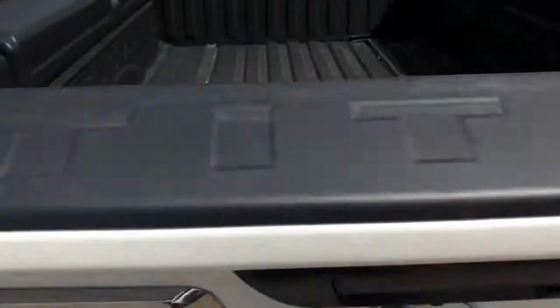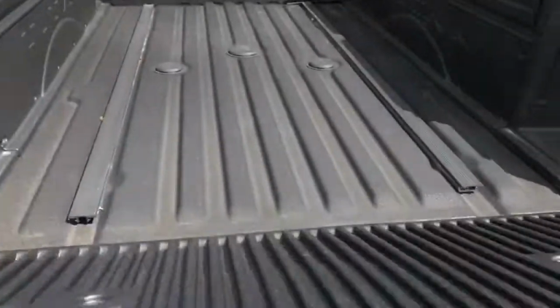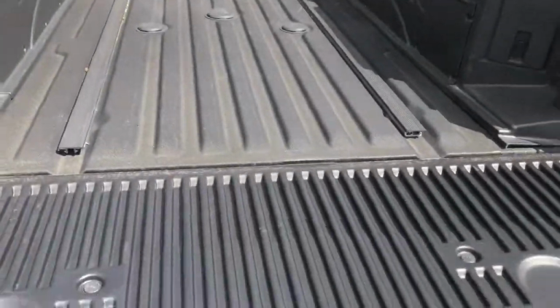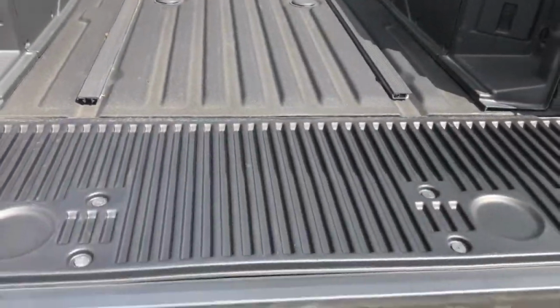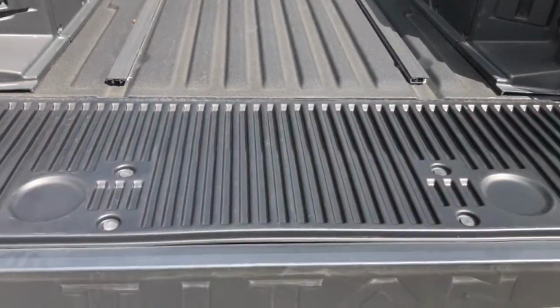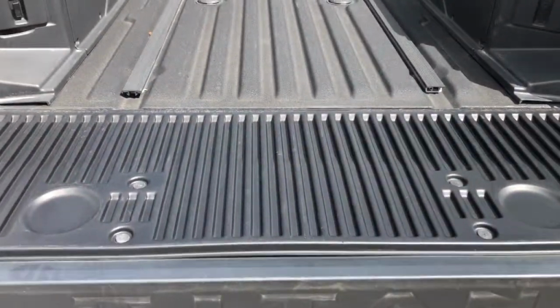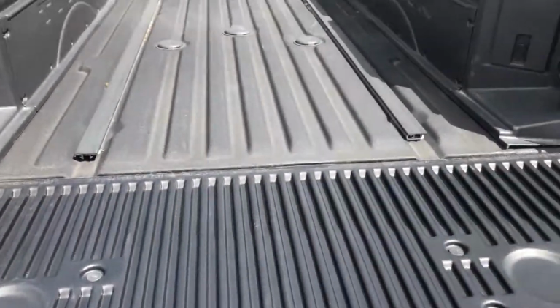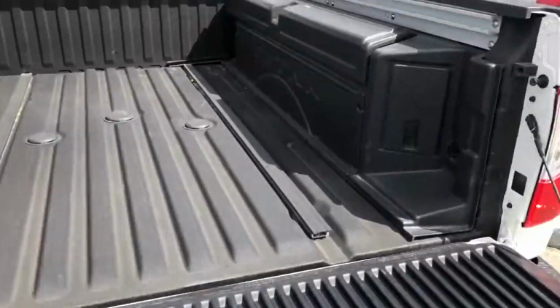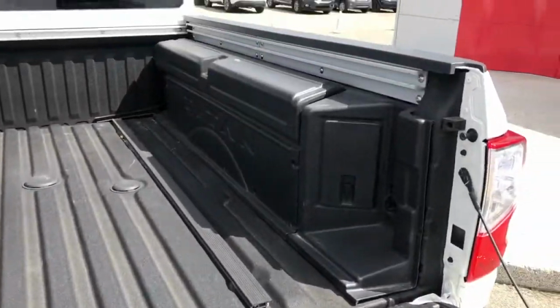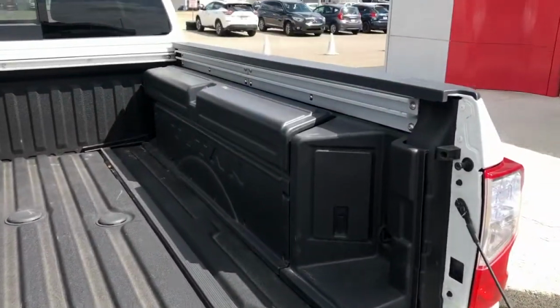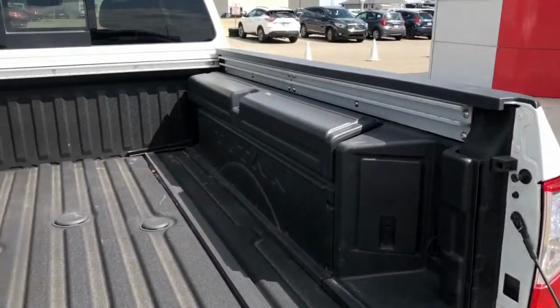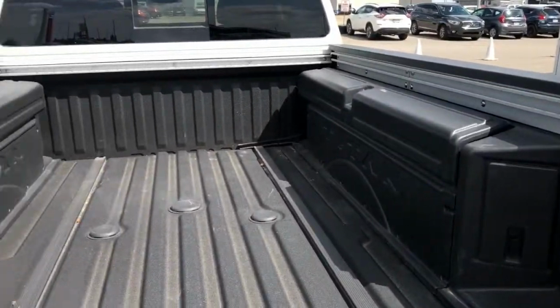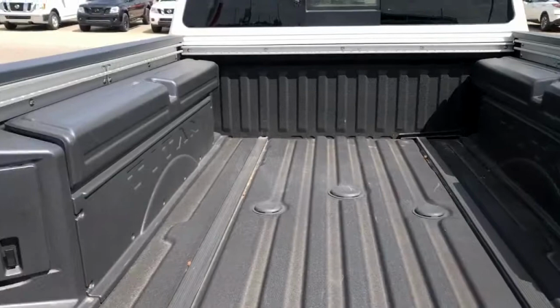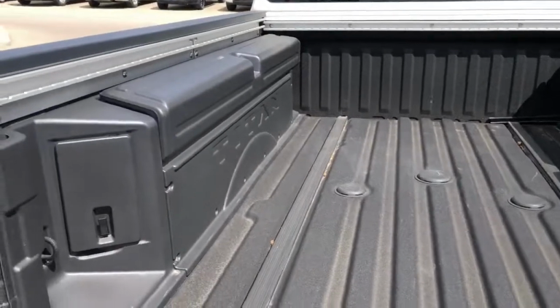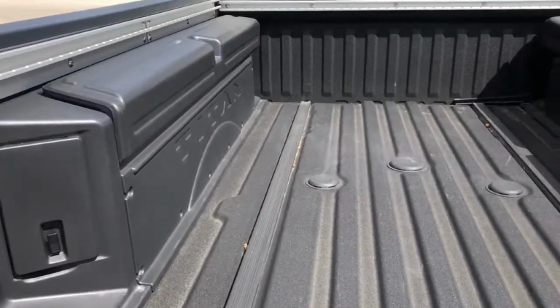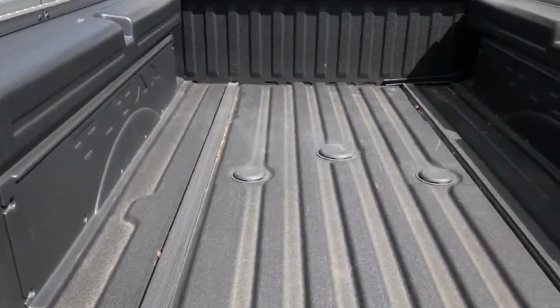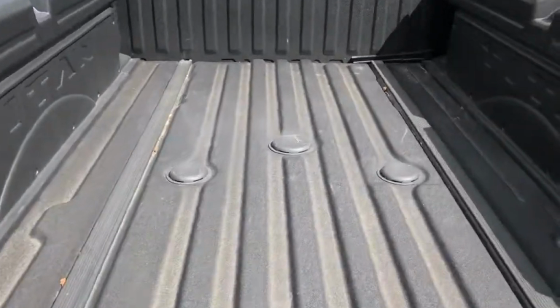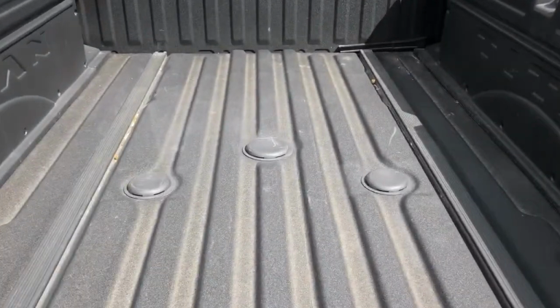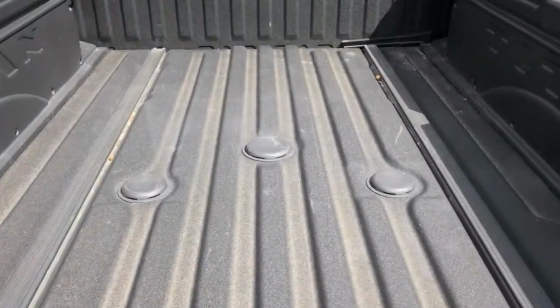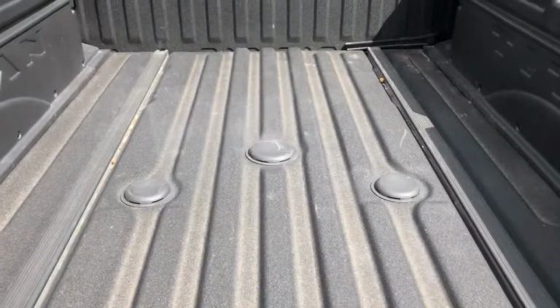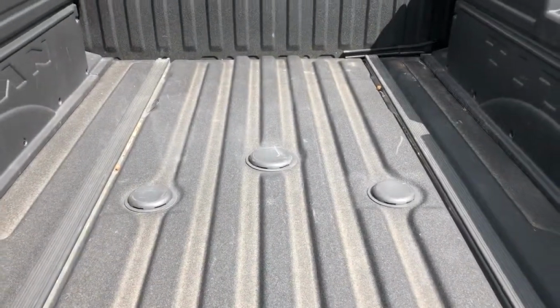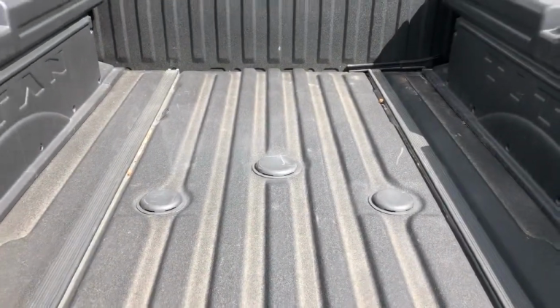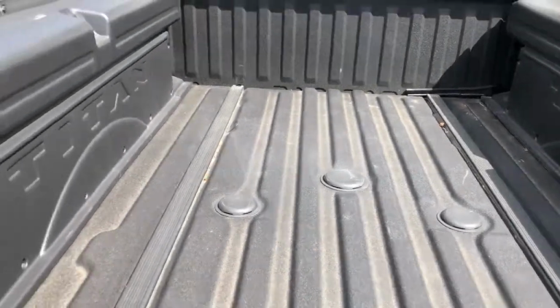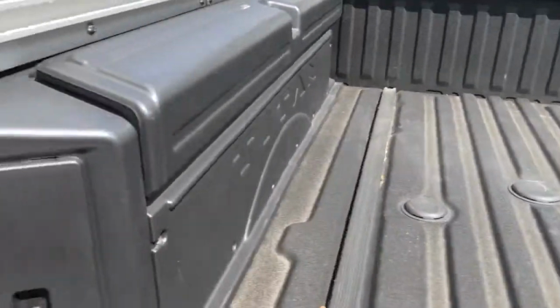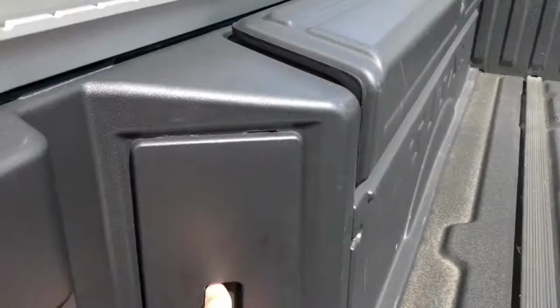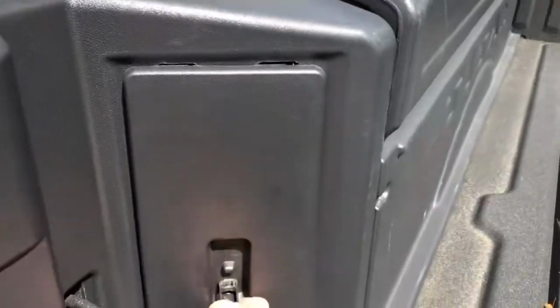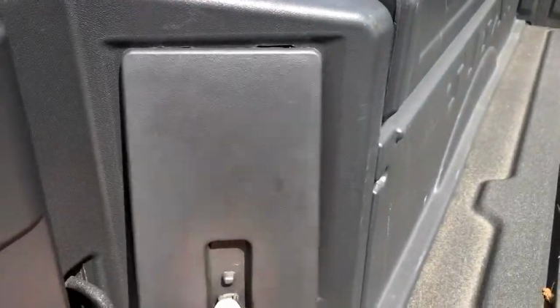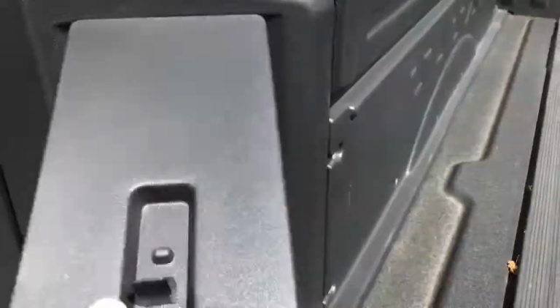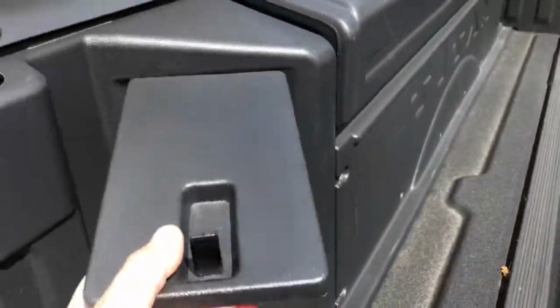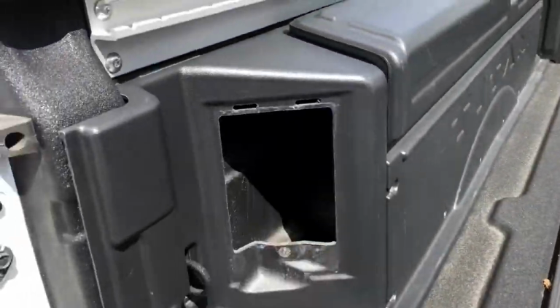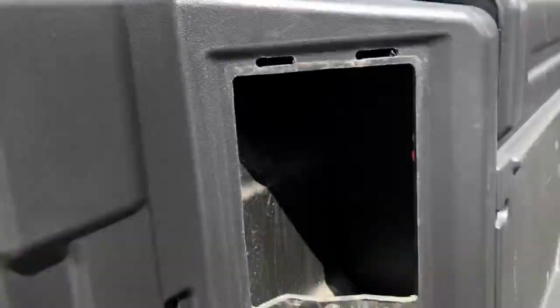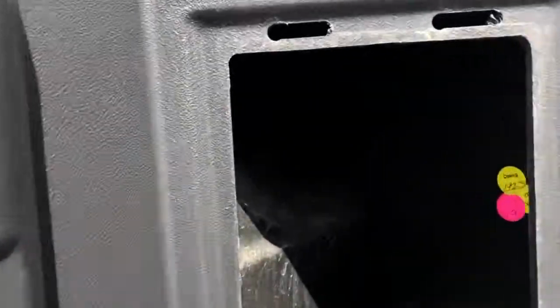Soft folding tailgate — easy up, easy down. You got the bed boxes here as well, and your gooseneck drop-downs. The 7-pin is stored right in there.